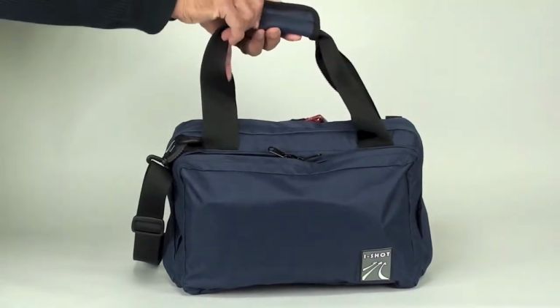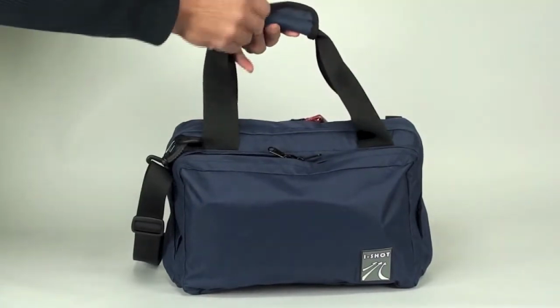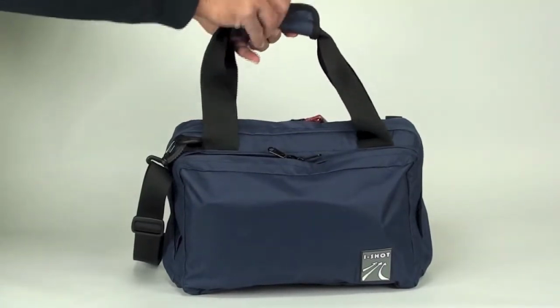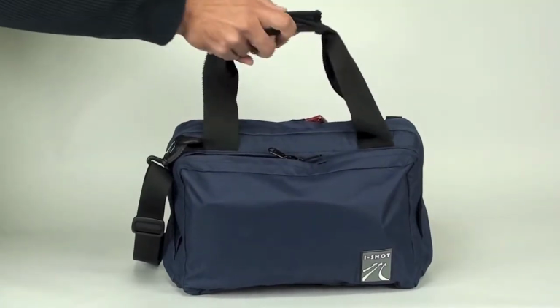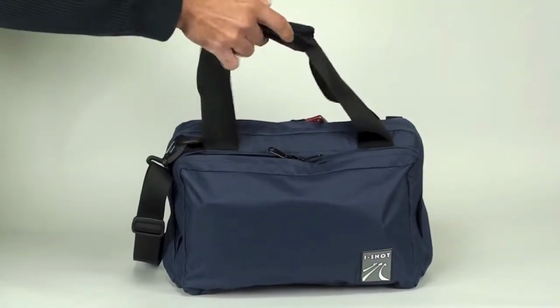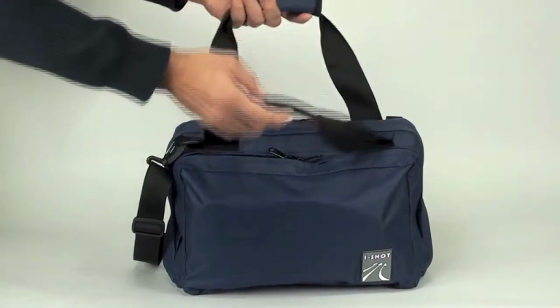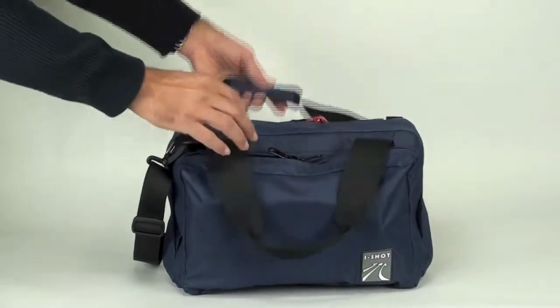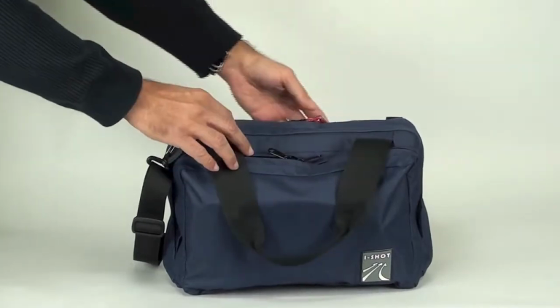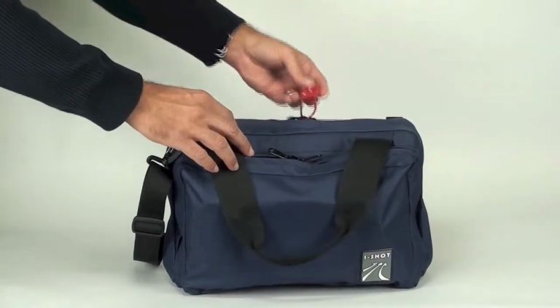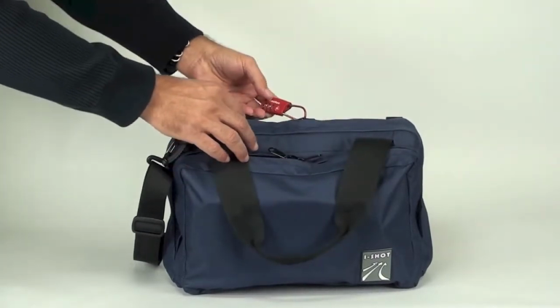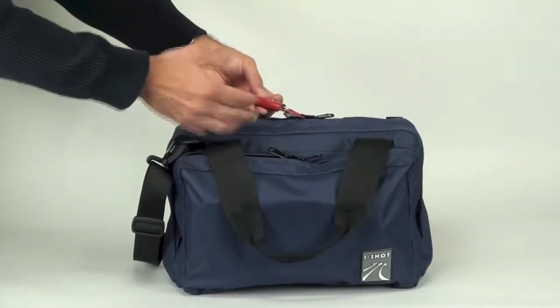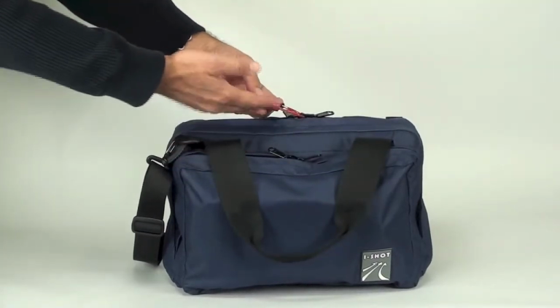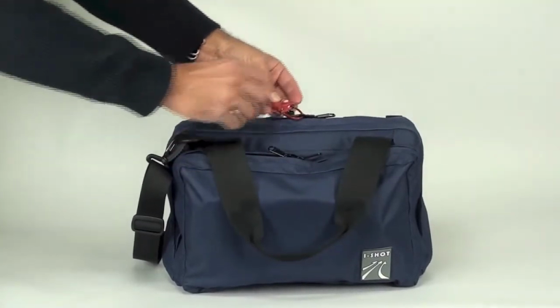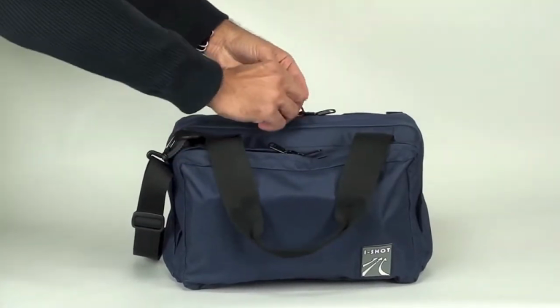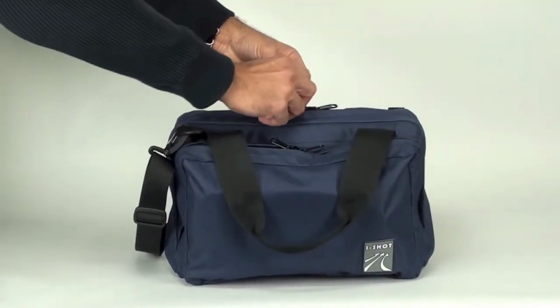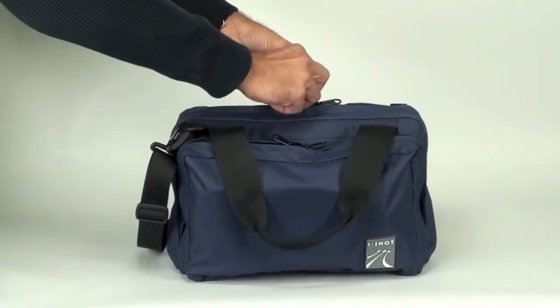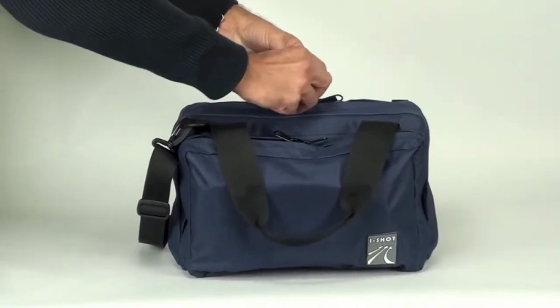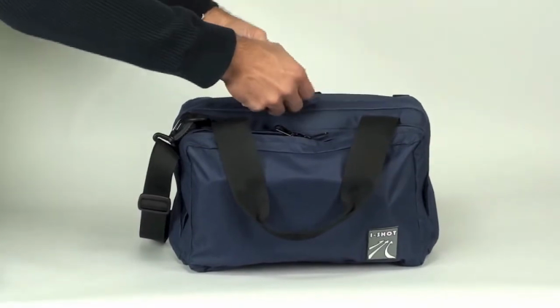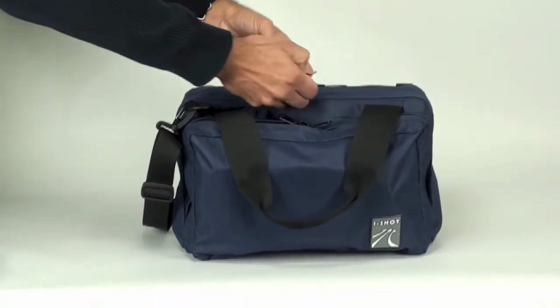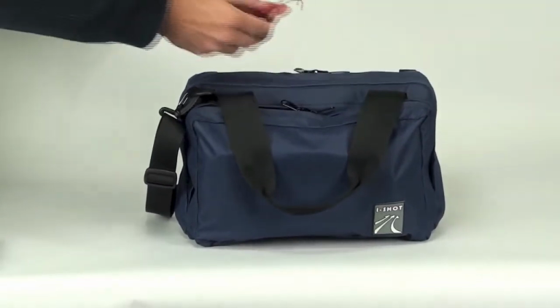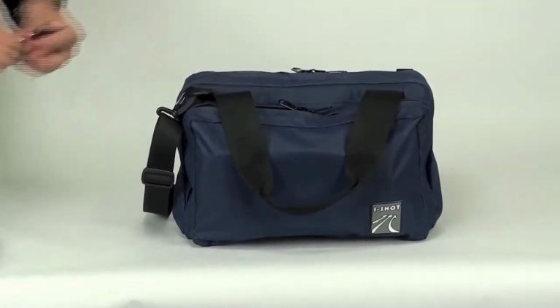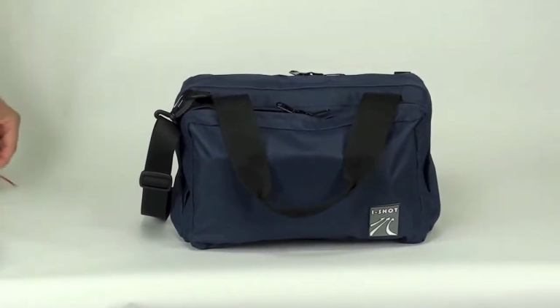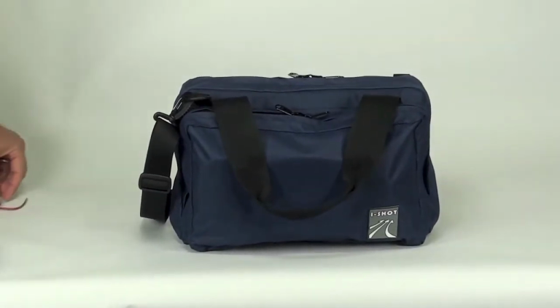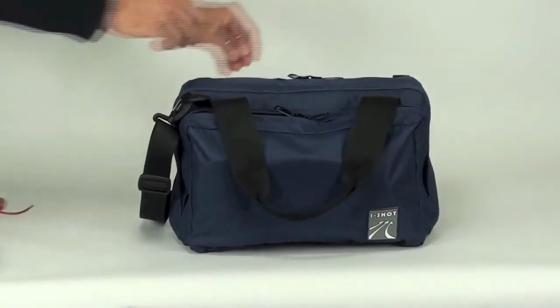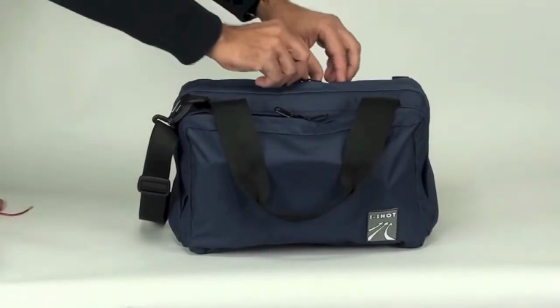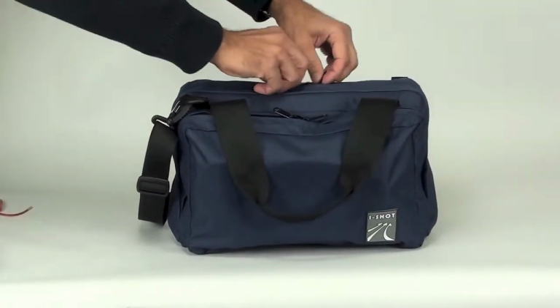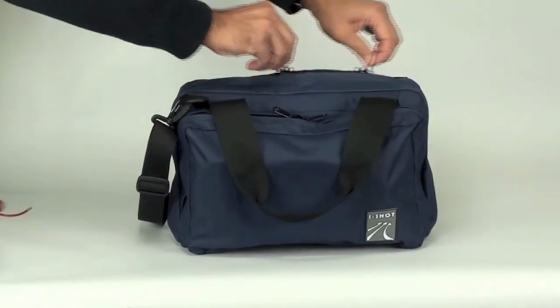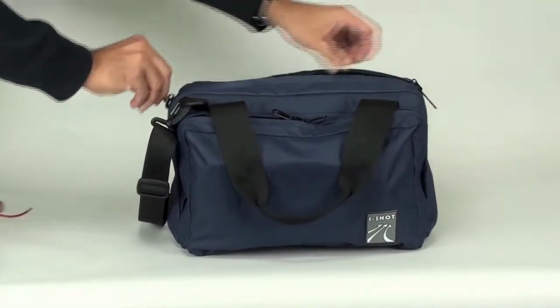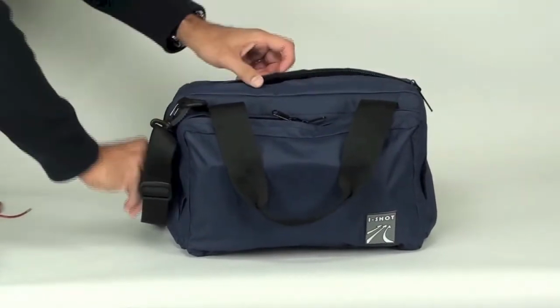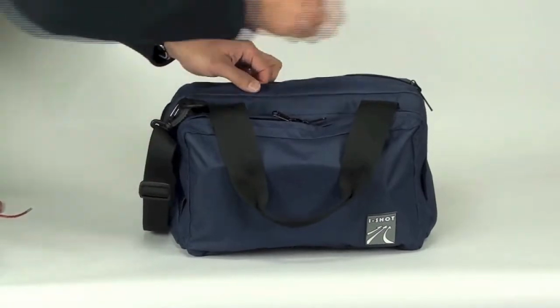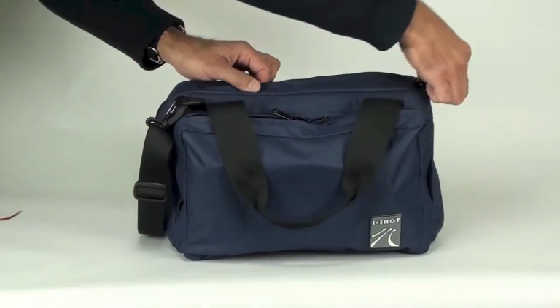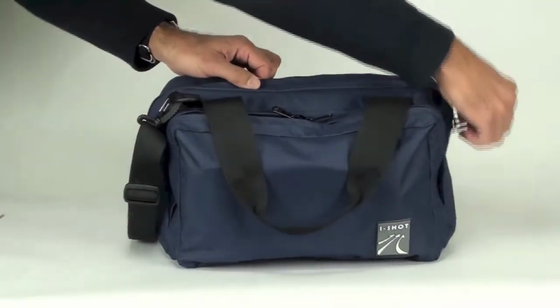Now let's have a look at the inside of the Mini Deluxe. You will notice that the Mini Deluxe also comes with lockable zippers — lock is not included. Let's unzip the bag and have a look inside.